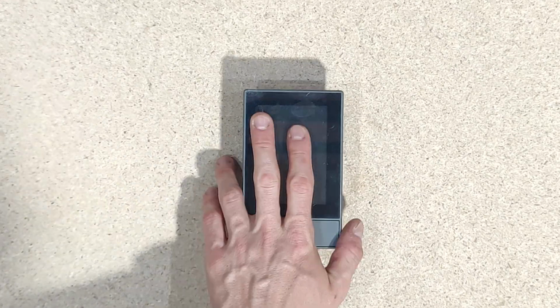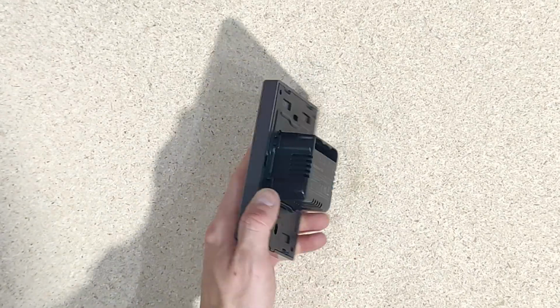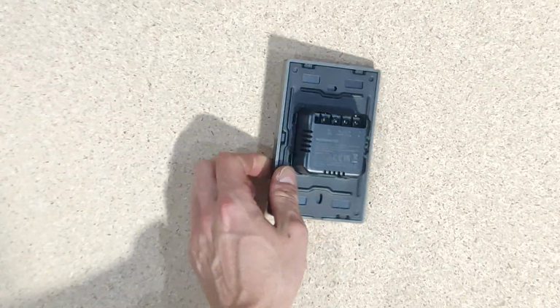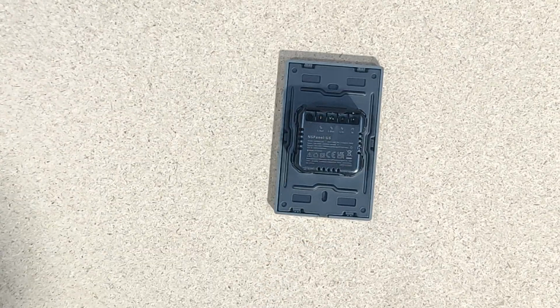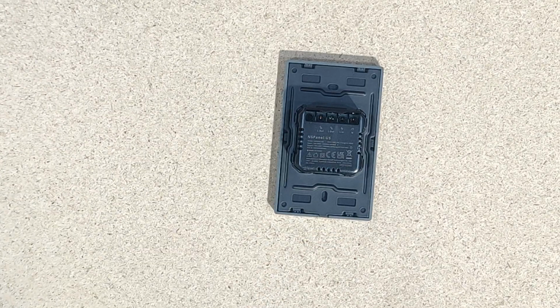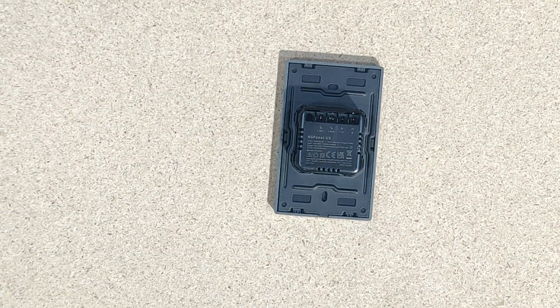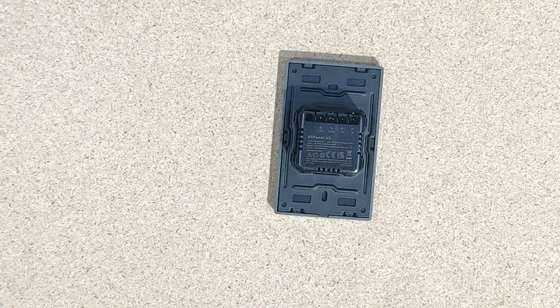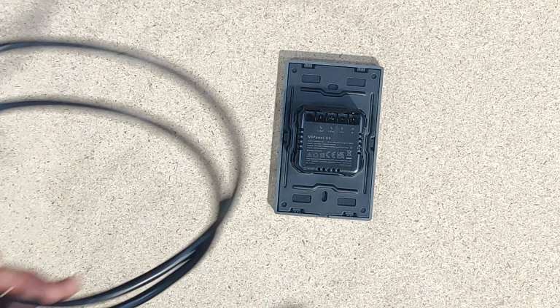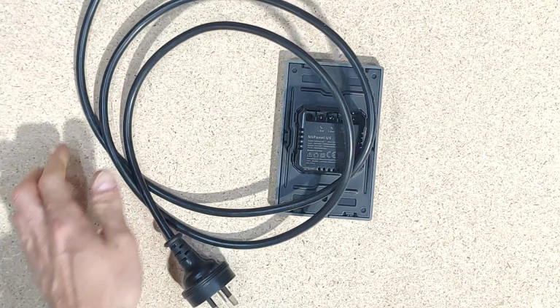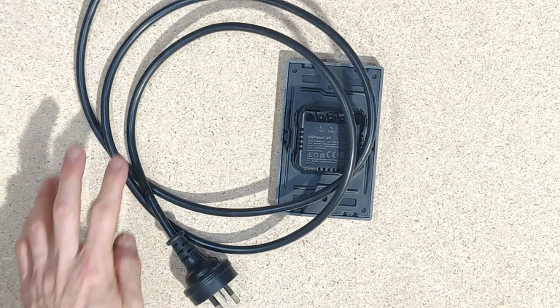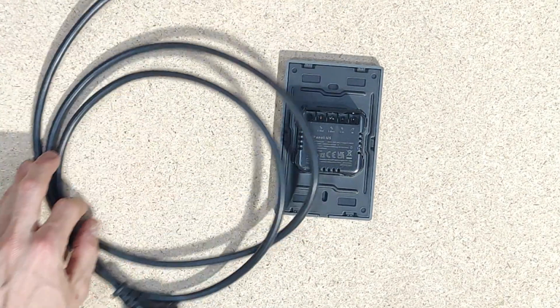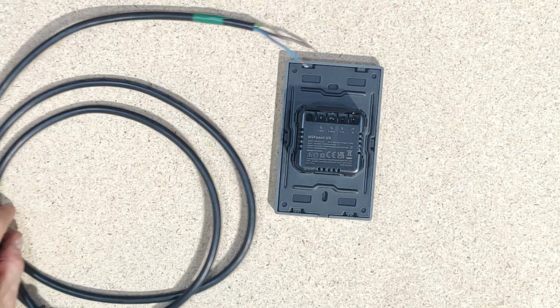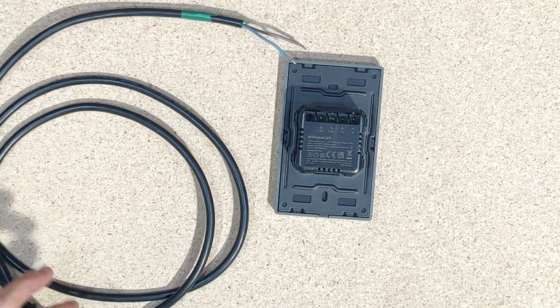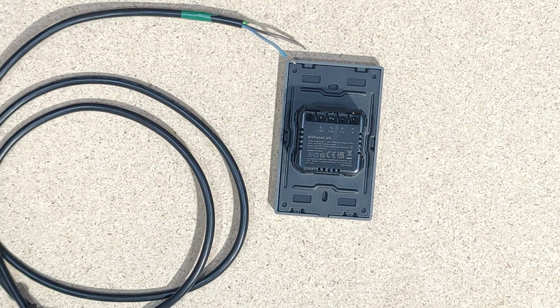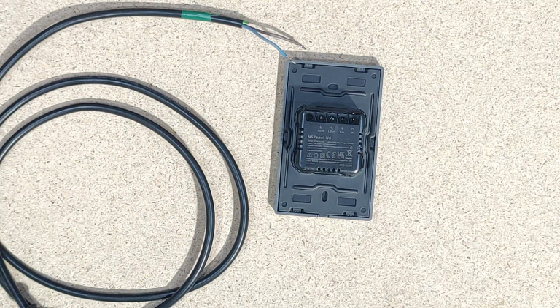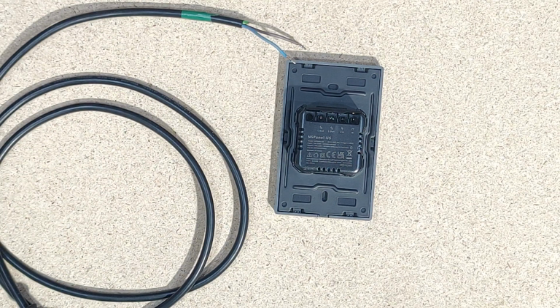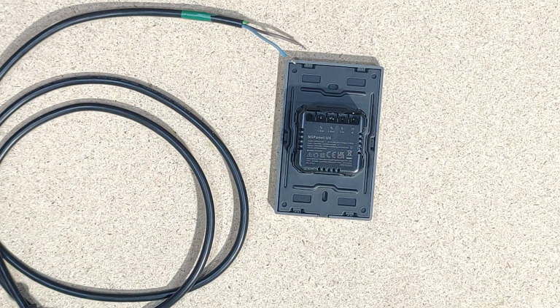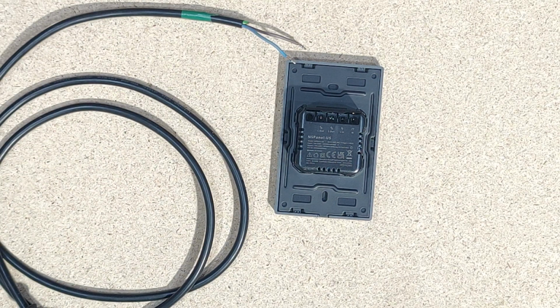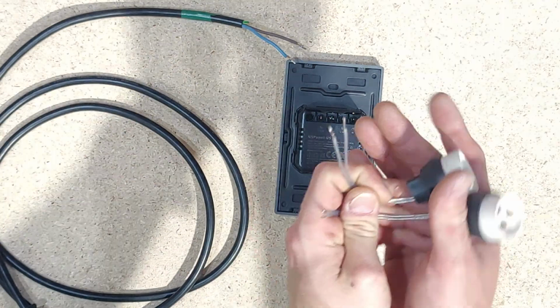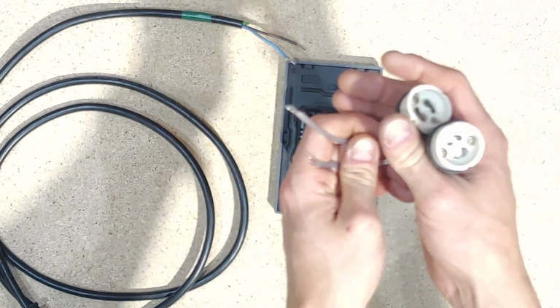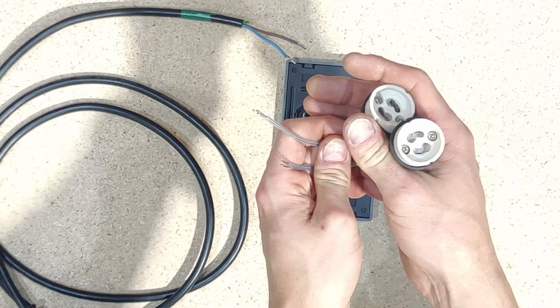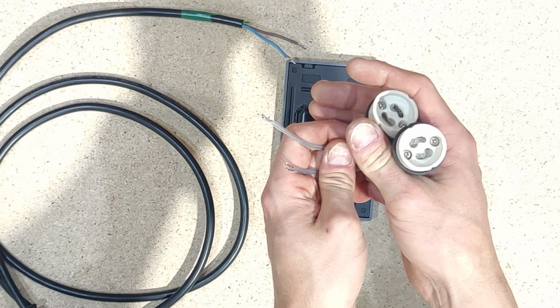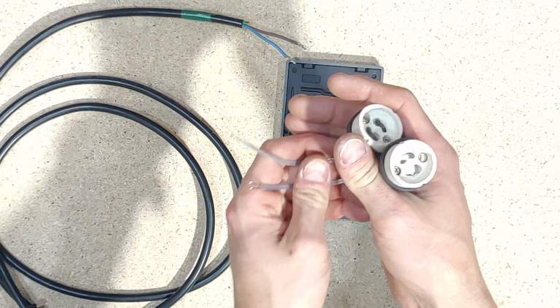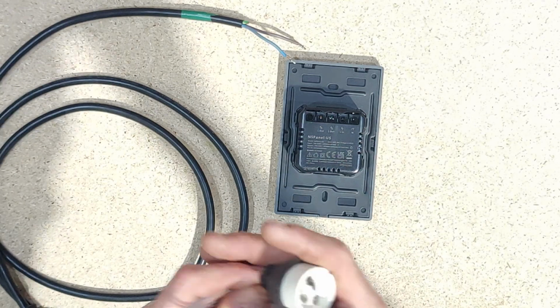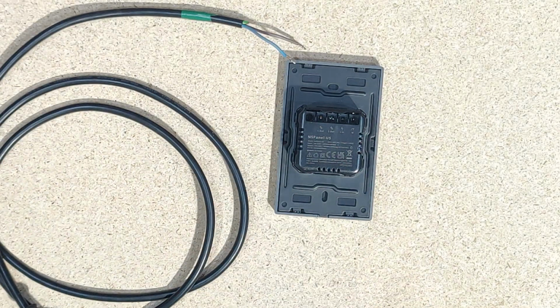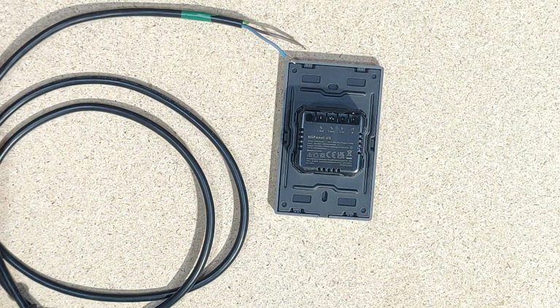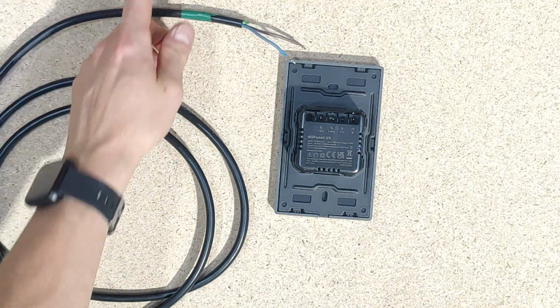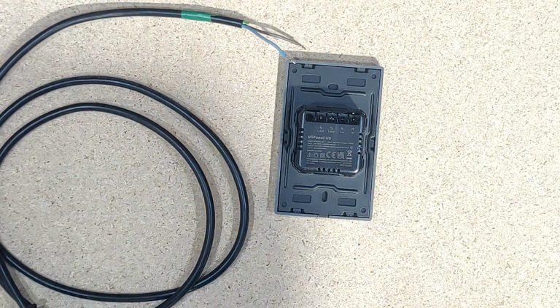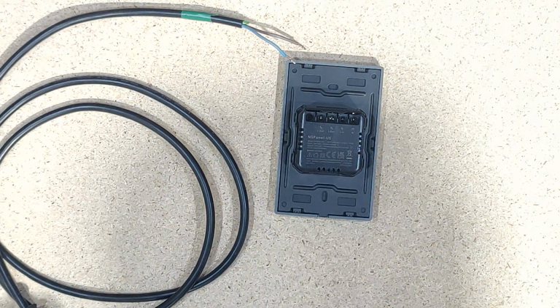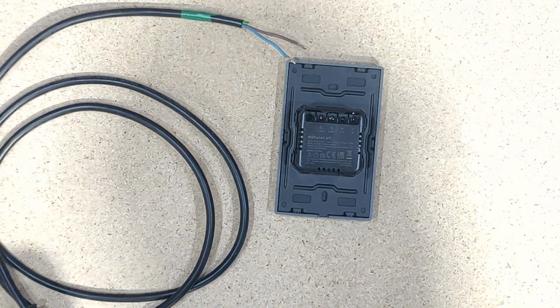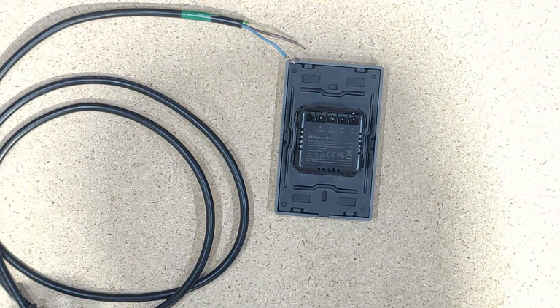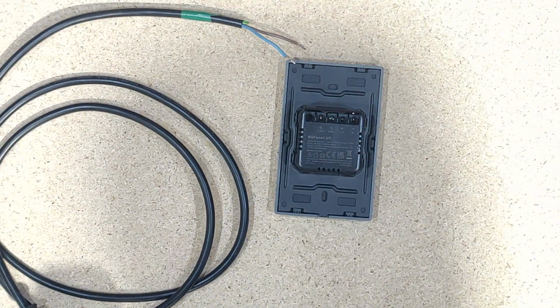First up though, let's get it connected. I've got a suicide cable here and I'm just going to wire this straight in, along with two of these little GU10 connections. But first just the cable, so we can see what's going on or what it does.